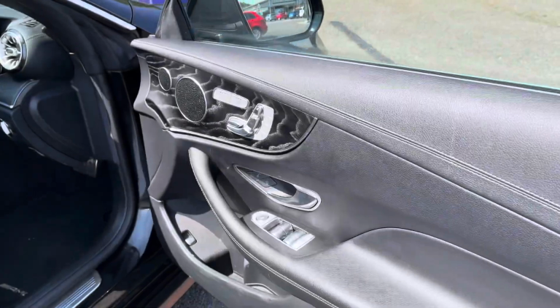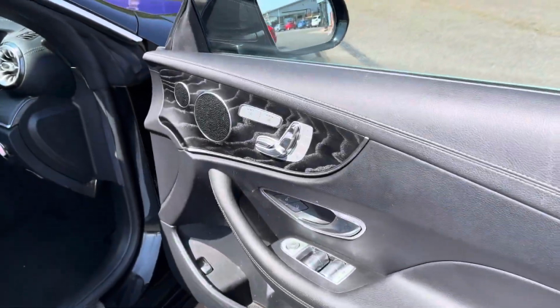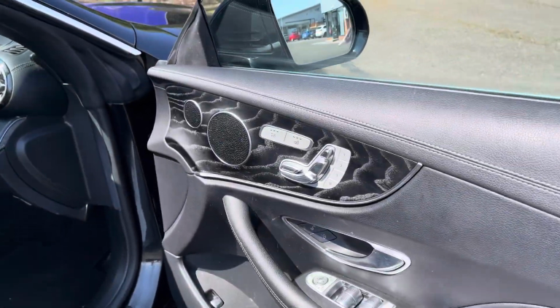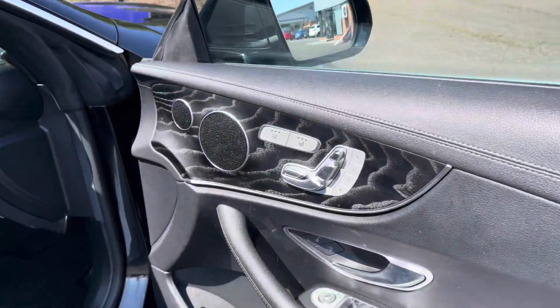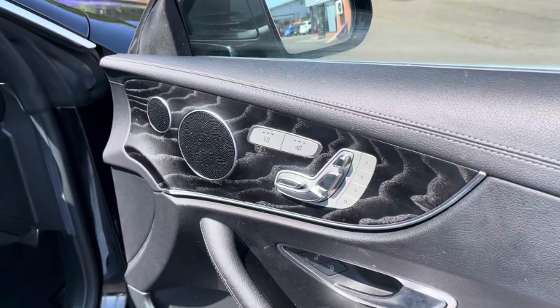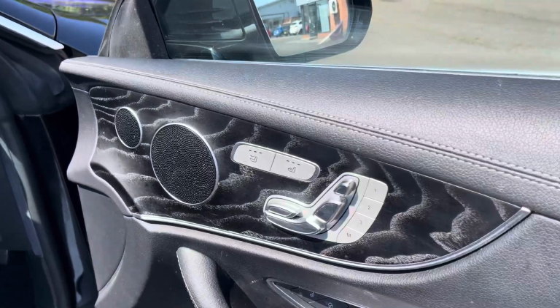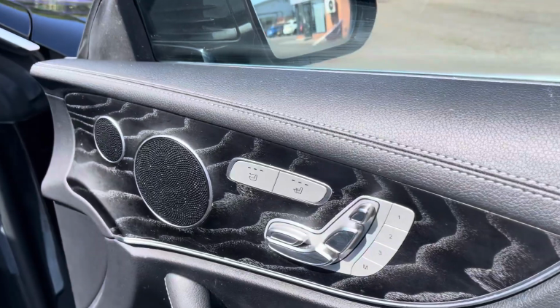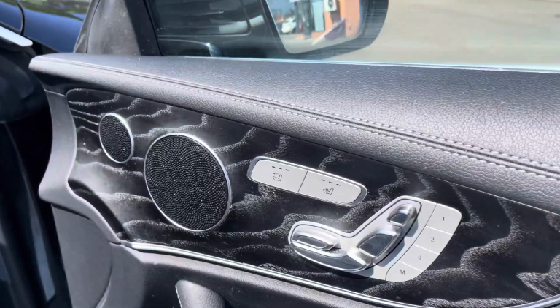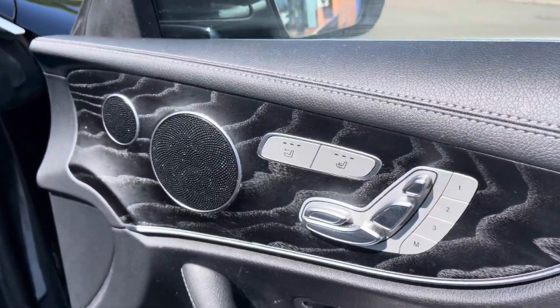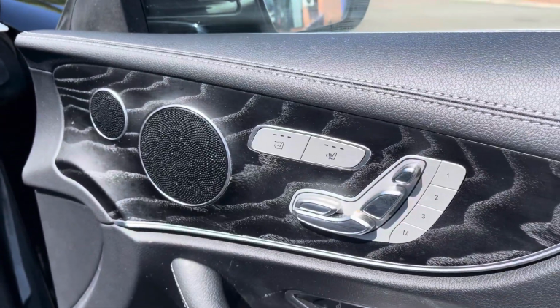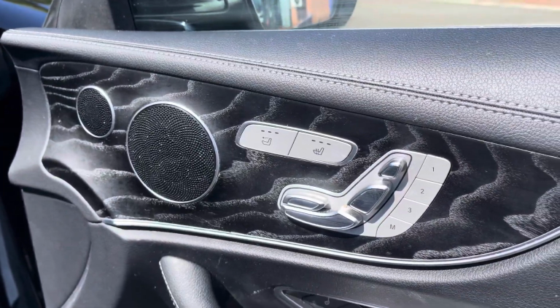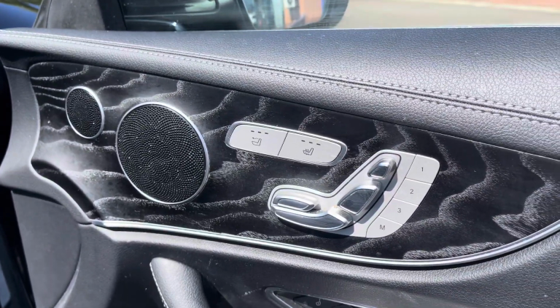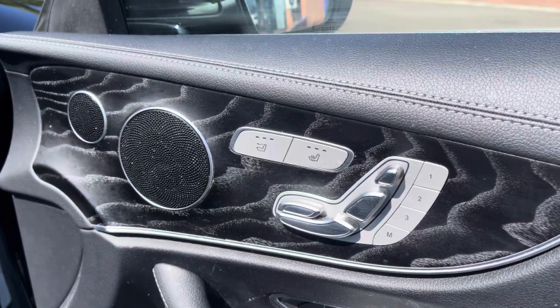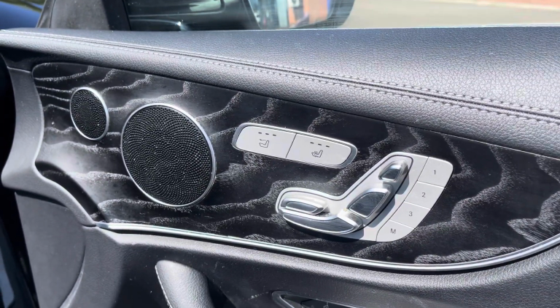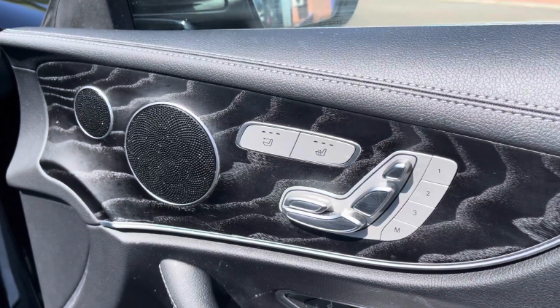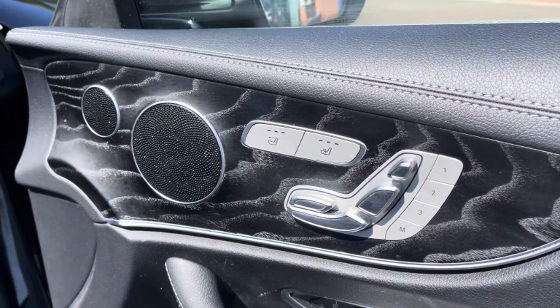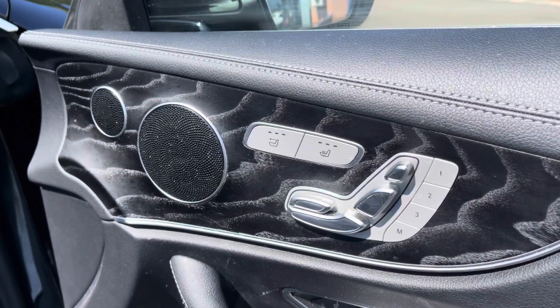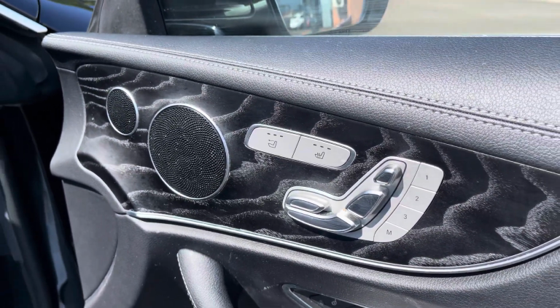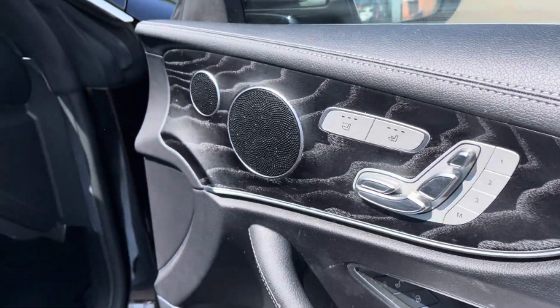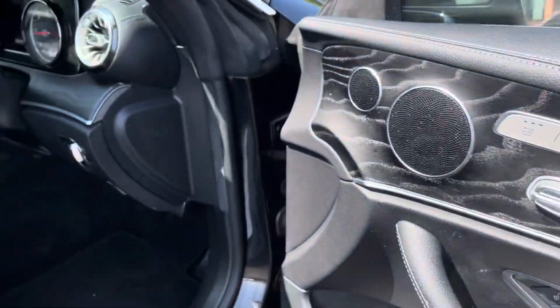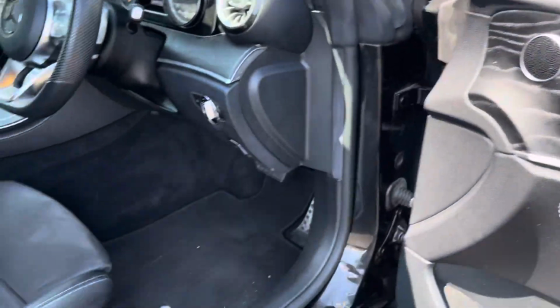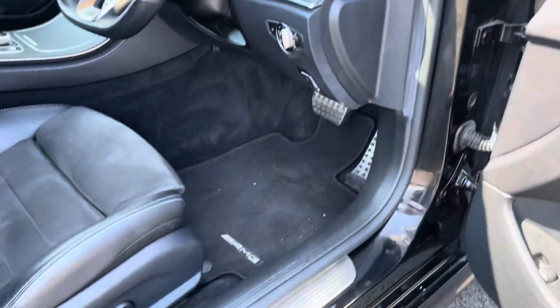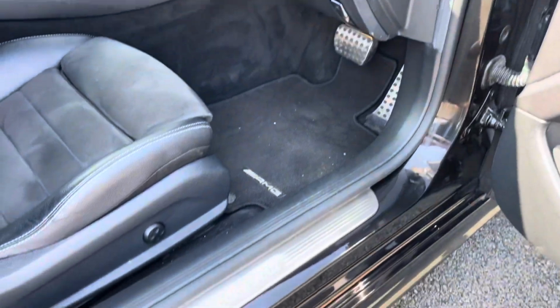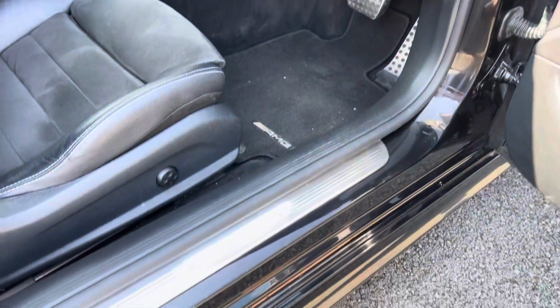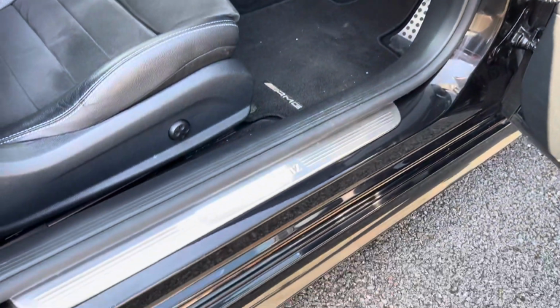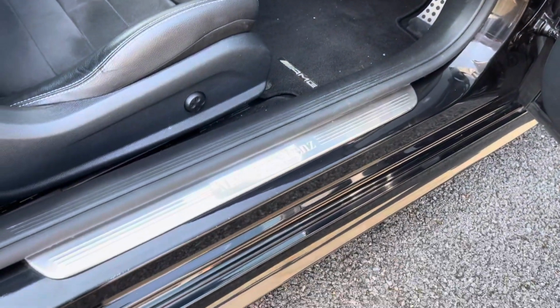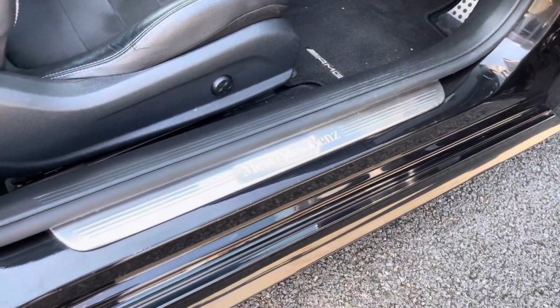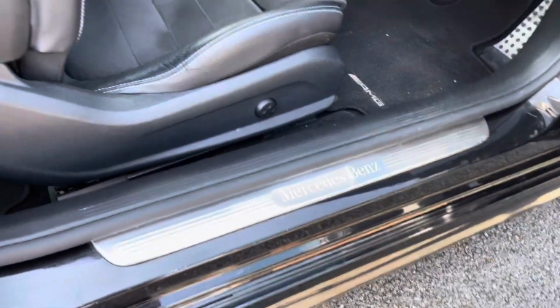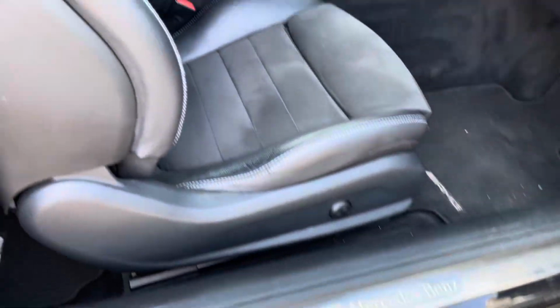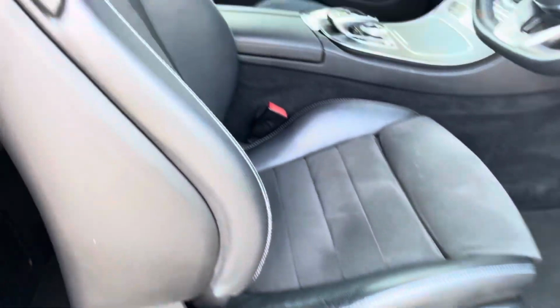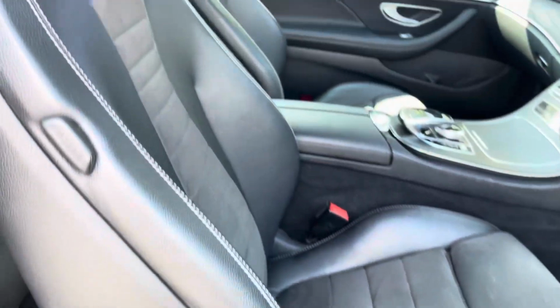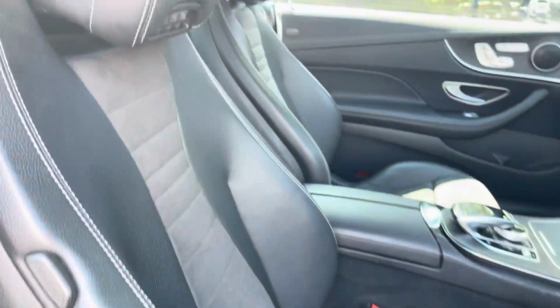Heading into the front interior, you can see some lovely wood garnish detailing on your interior door cards, complete with toggles for your heated front seats and electronically adjustable seat options.